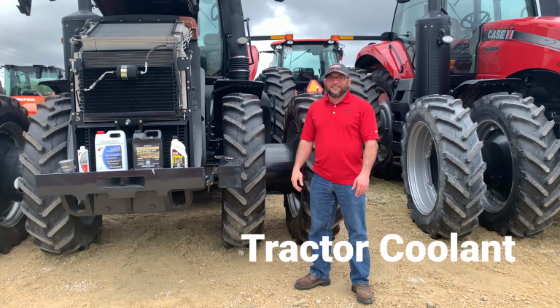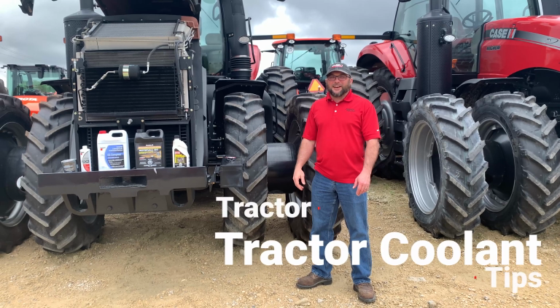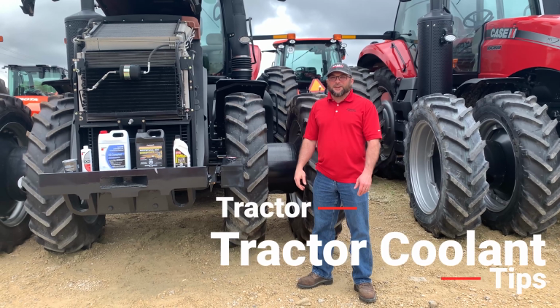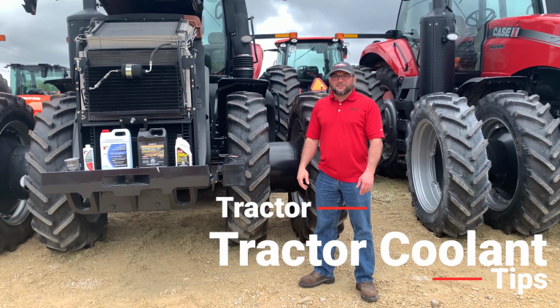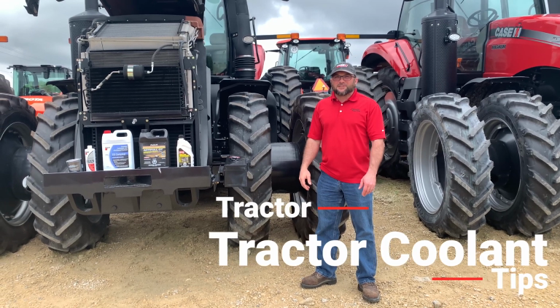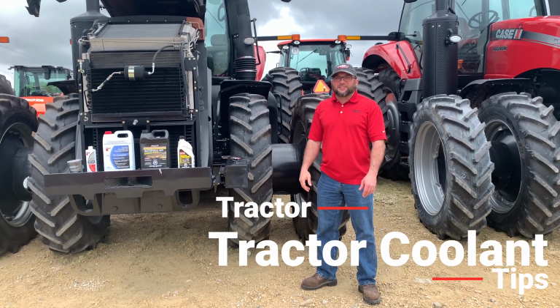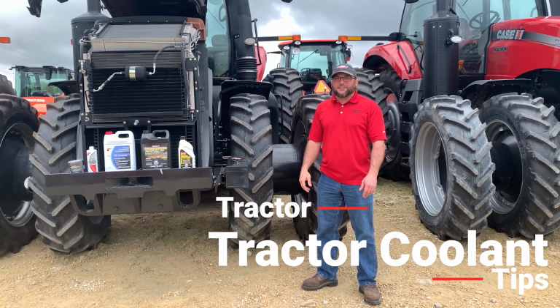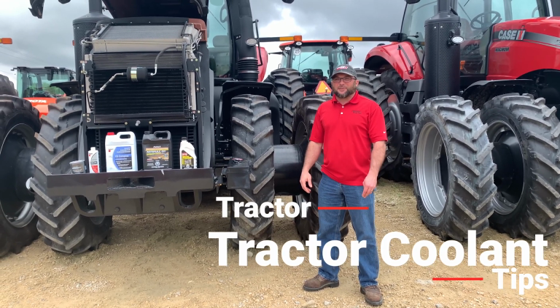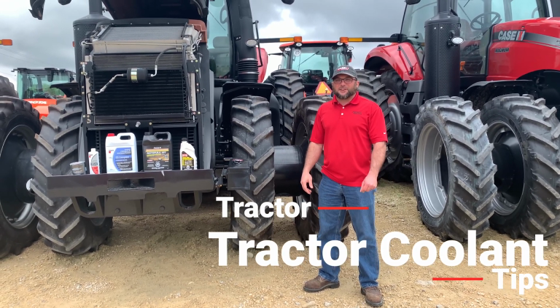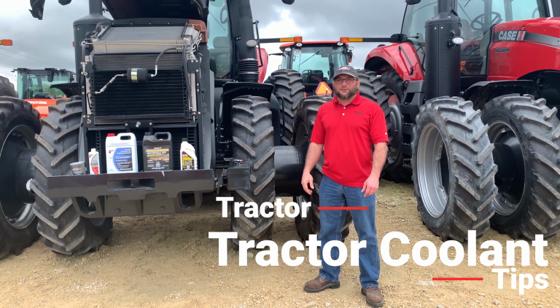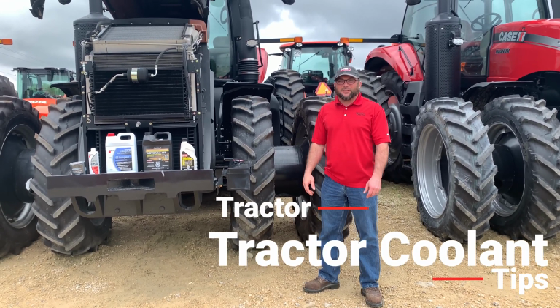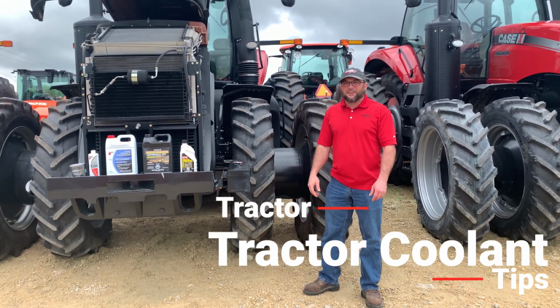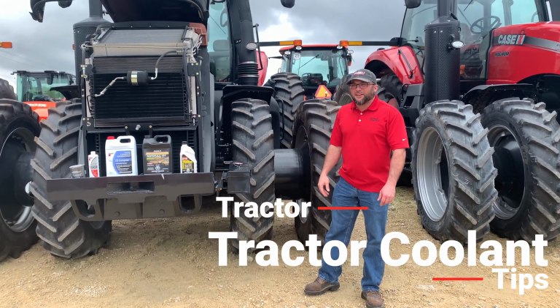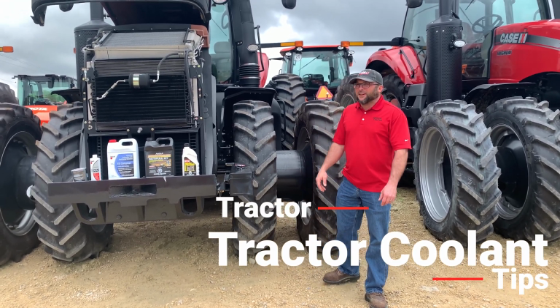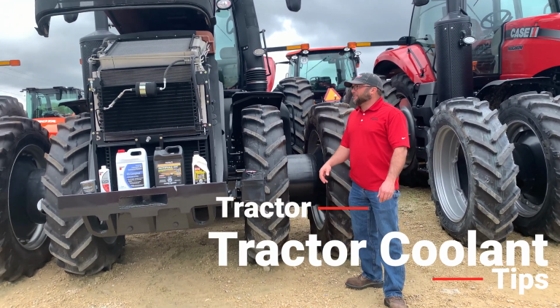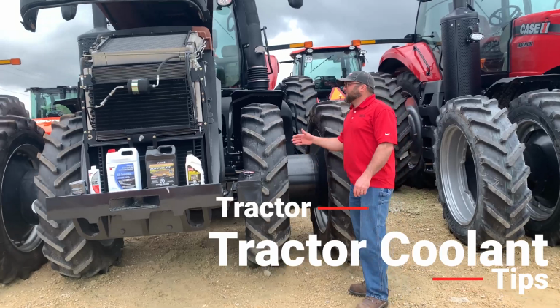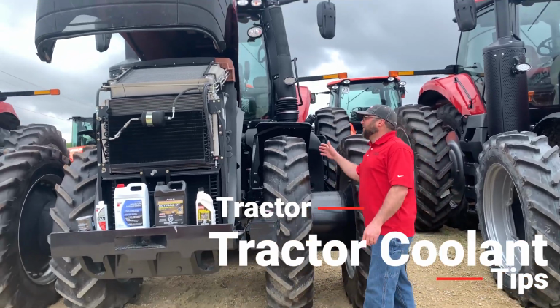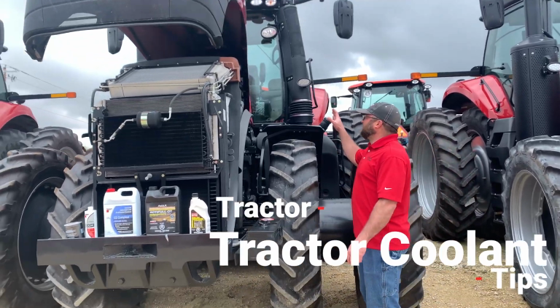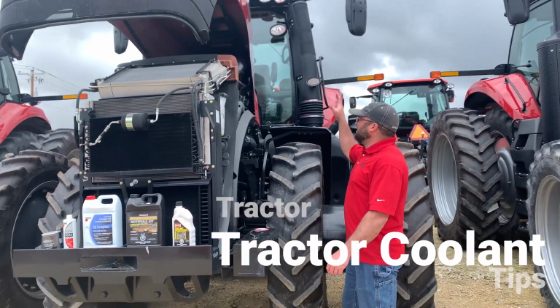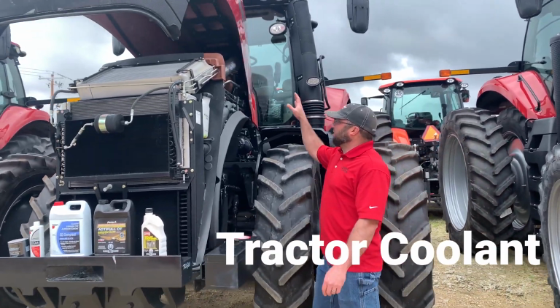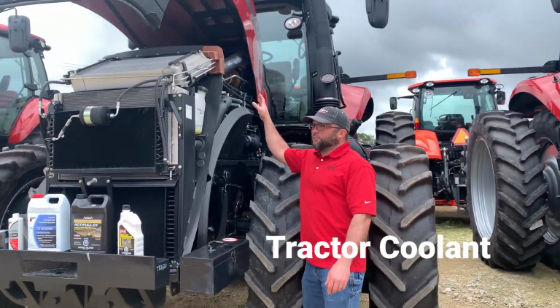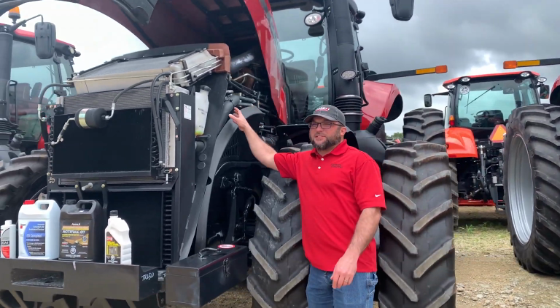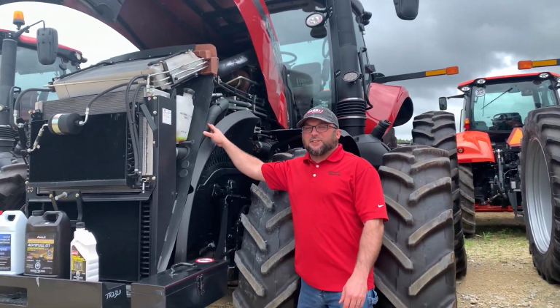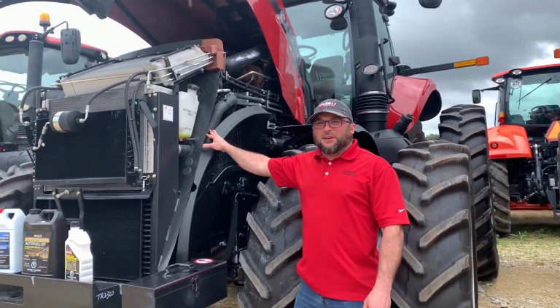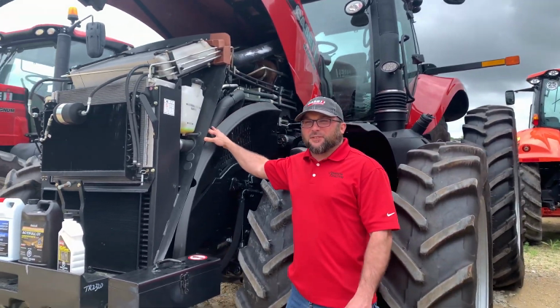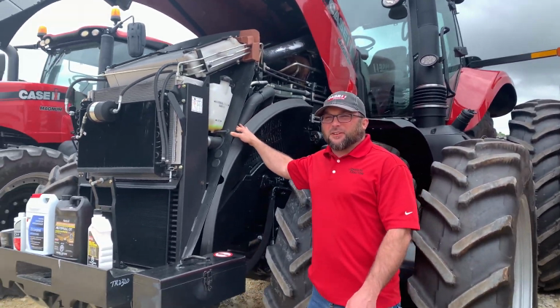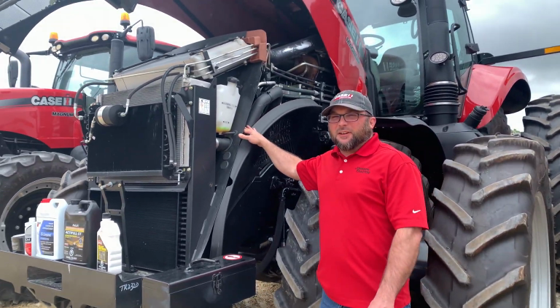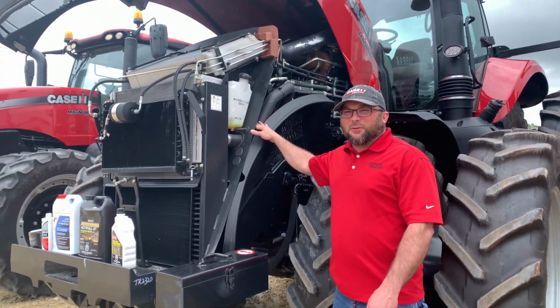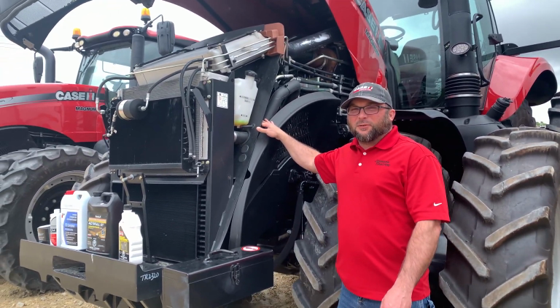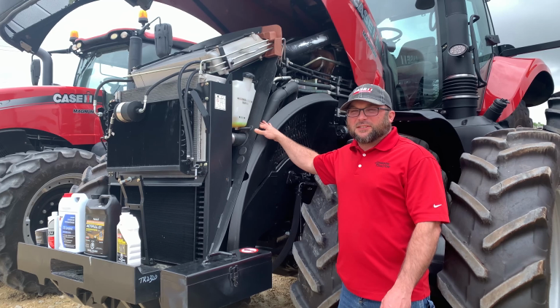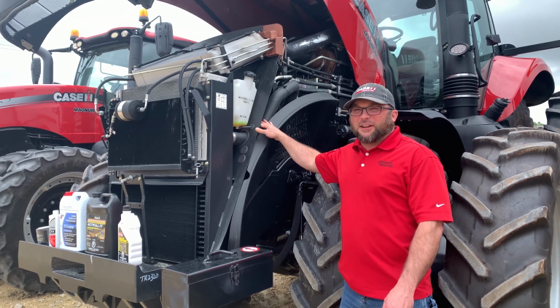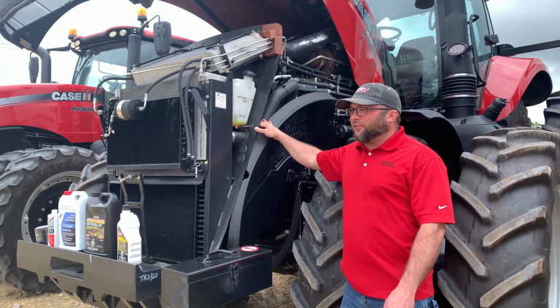Hi, I'm Dale from Johnson Tractor, and today we're going to talk about coolant. On this unit here, there are two places you need to make sure your coolant is at the right level.